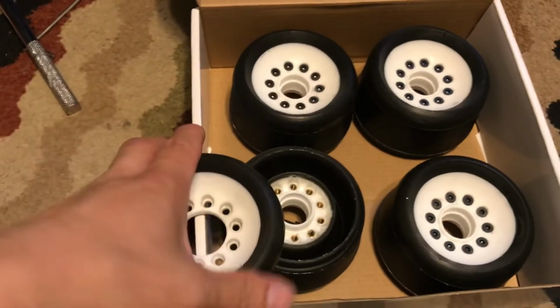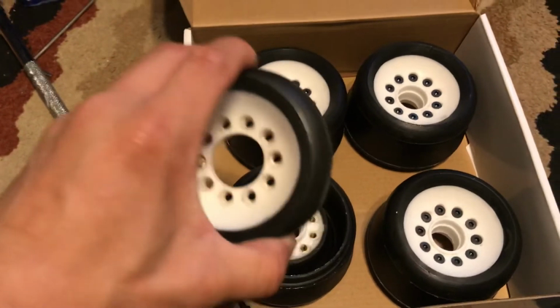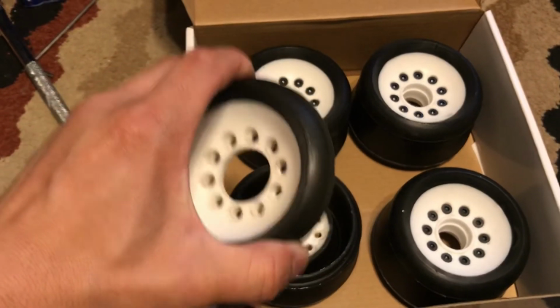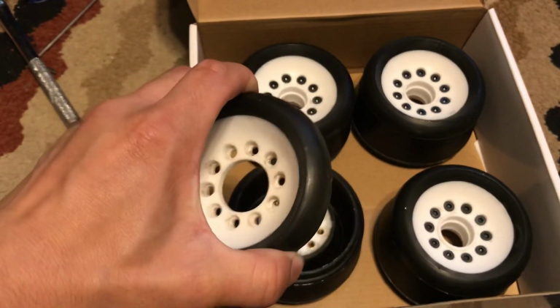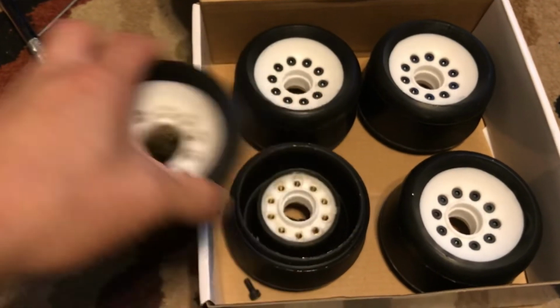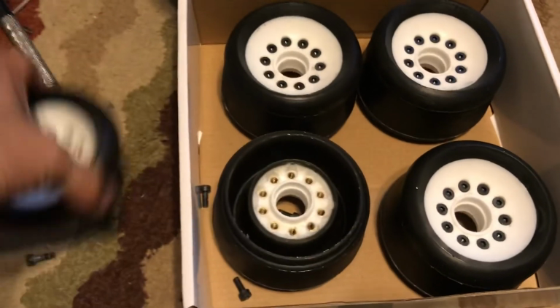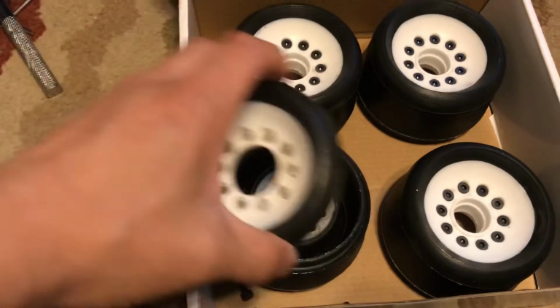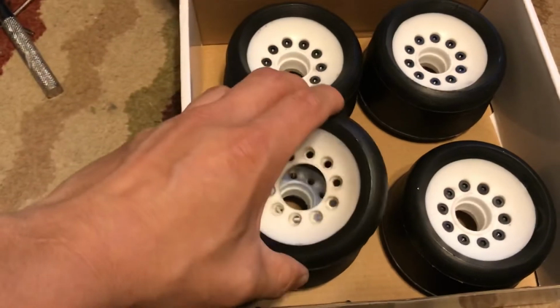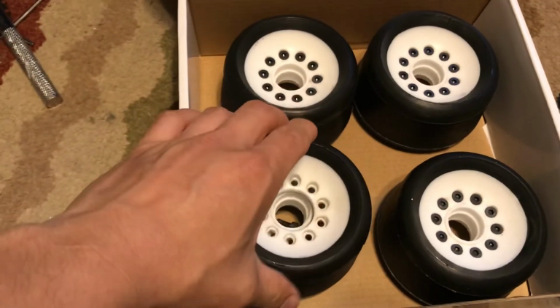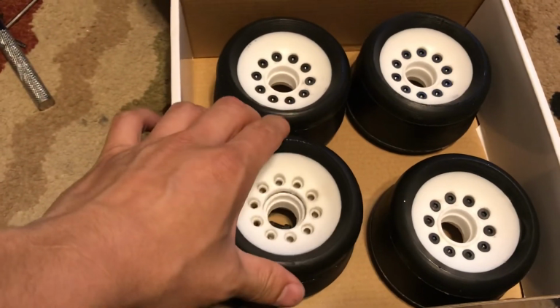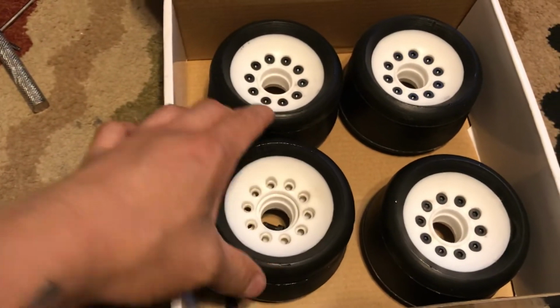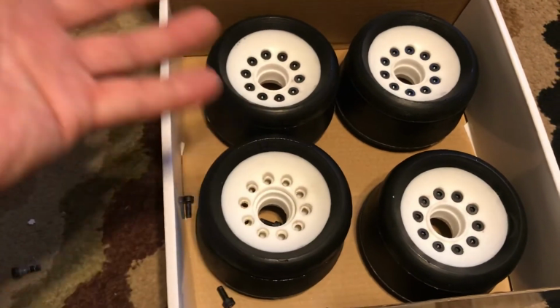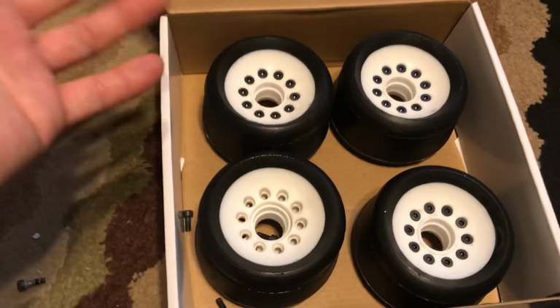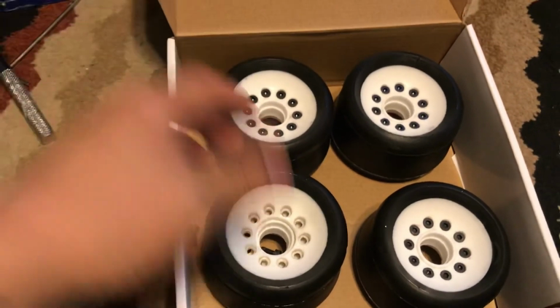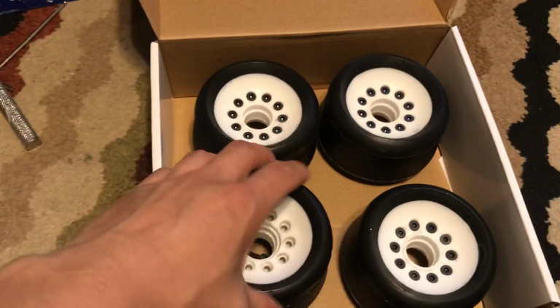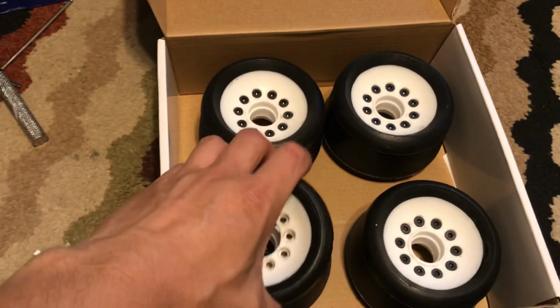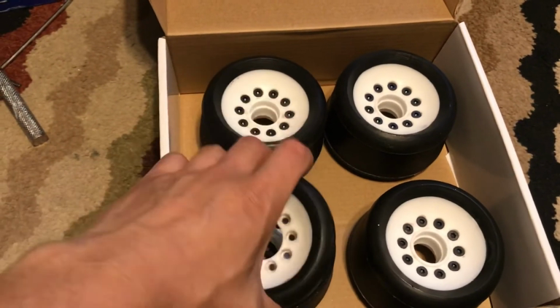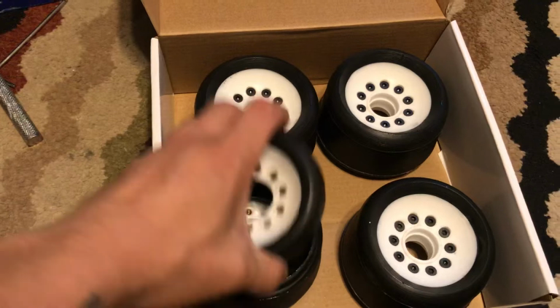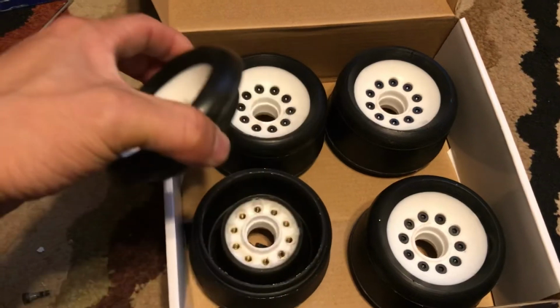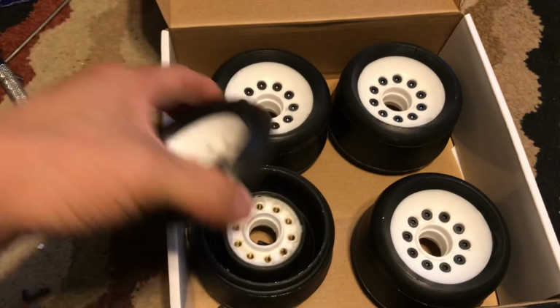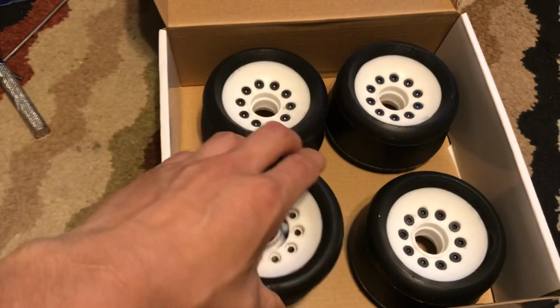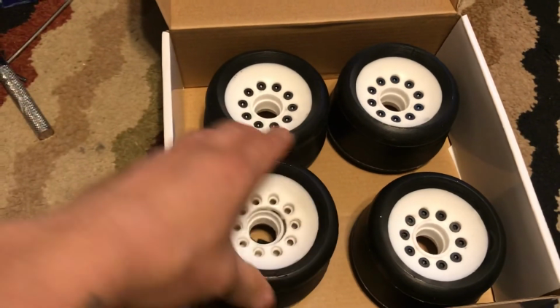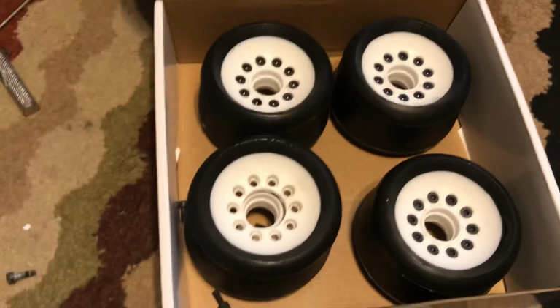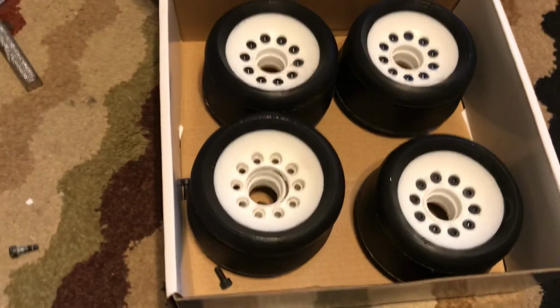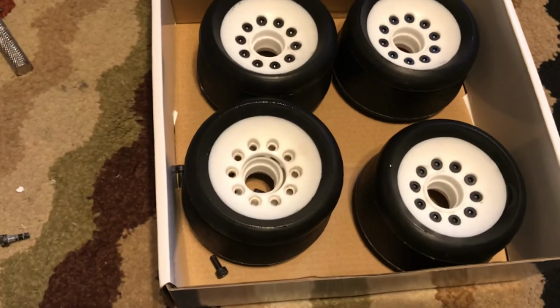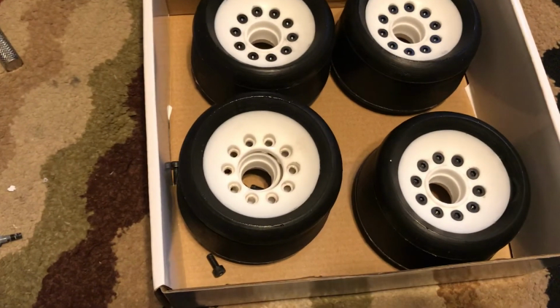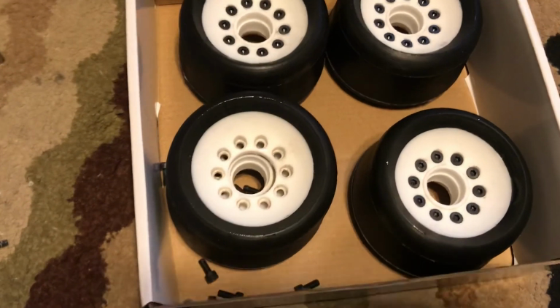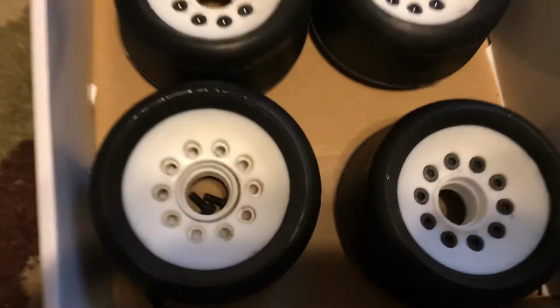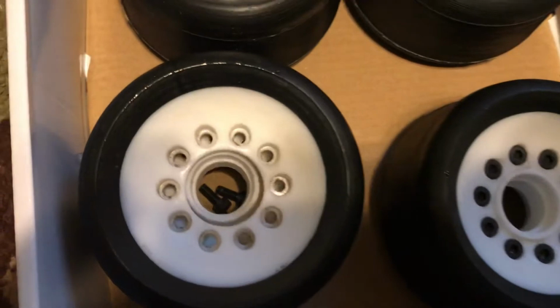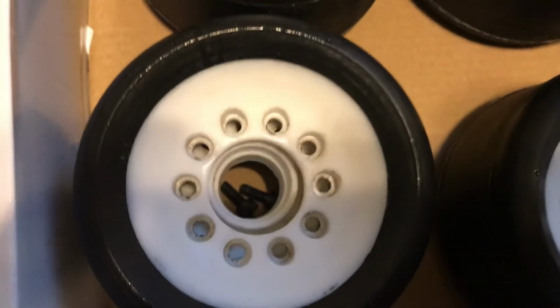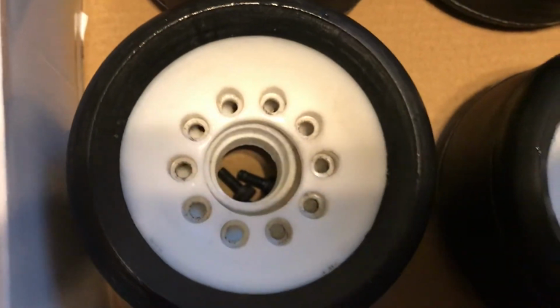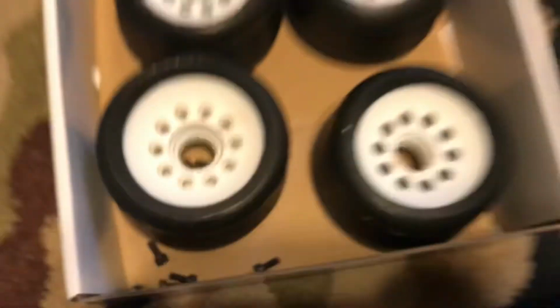This will drastically change the performance of the wheel — whether it's top speed, or more comfort, allowing the wheel to be less stiff. It offers that. Happy to answer any questions.